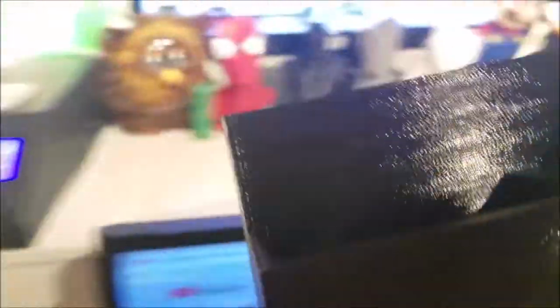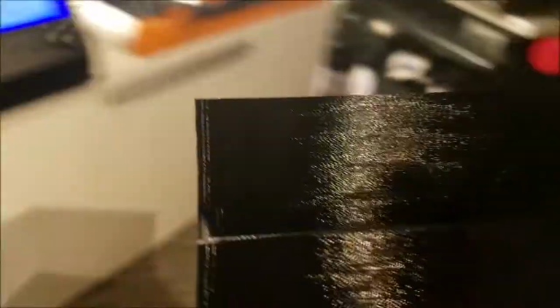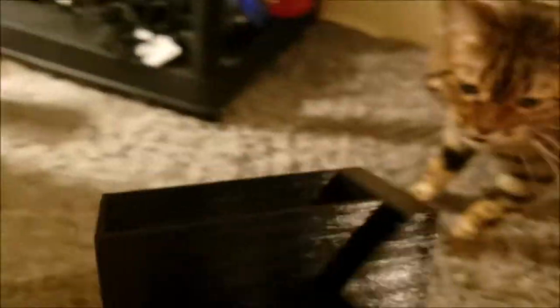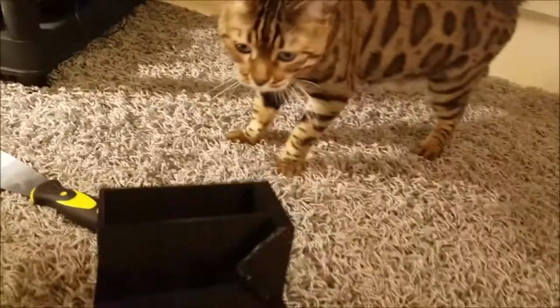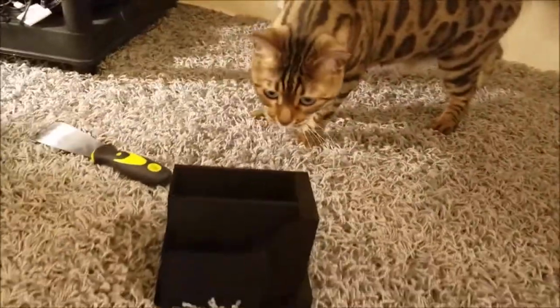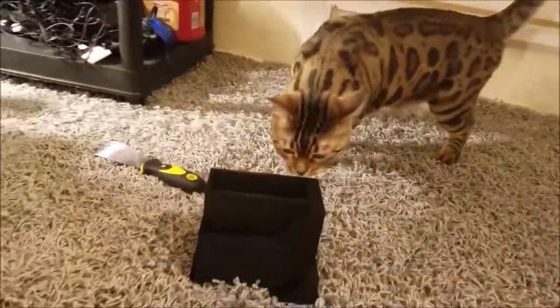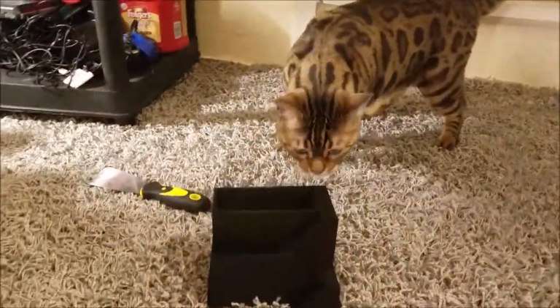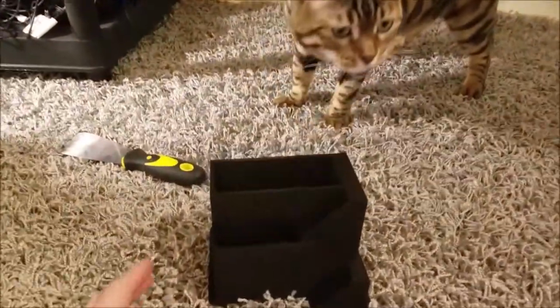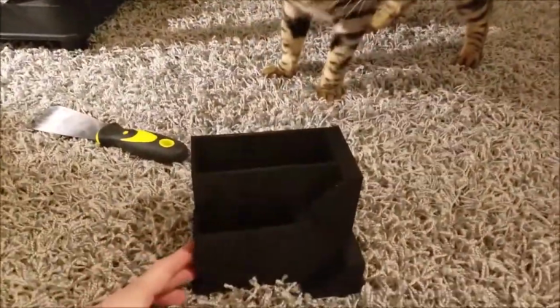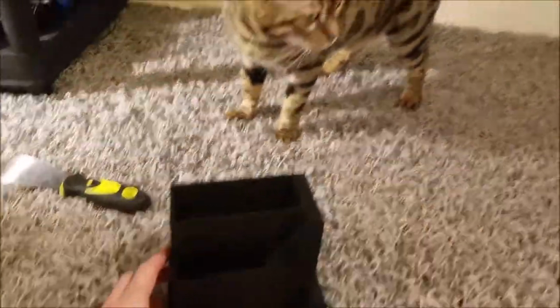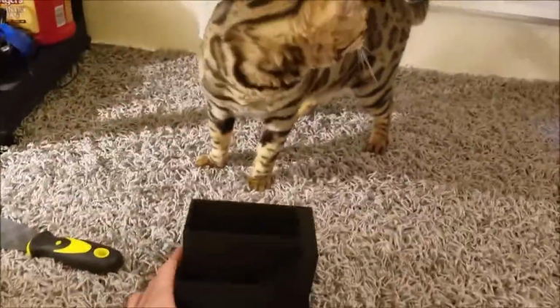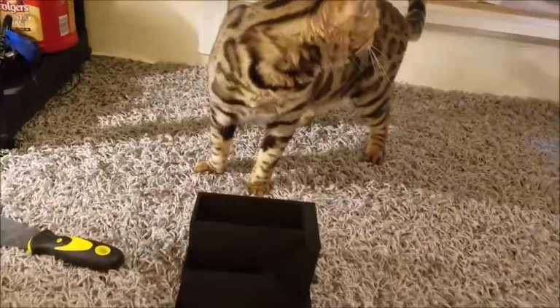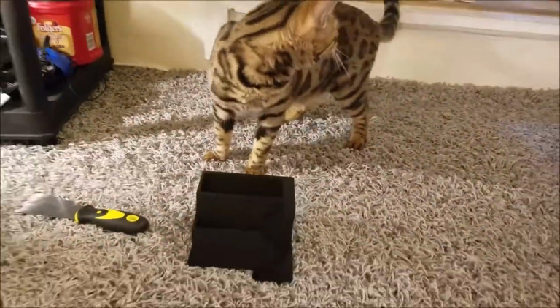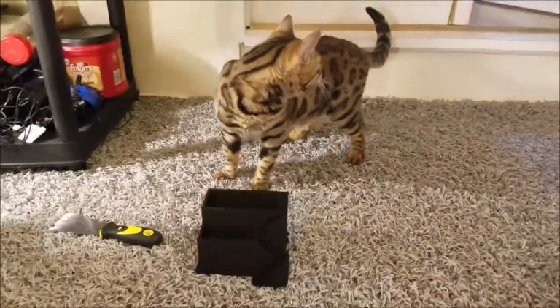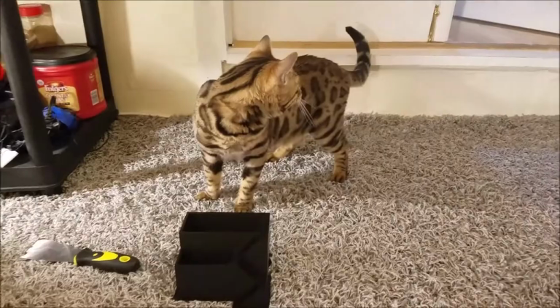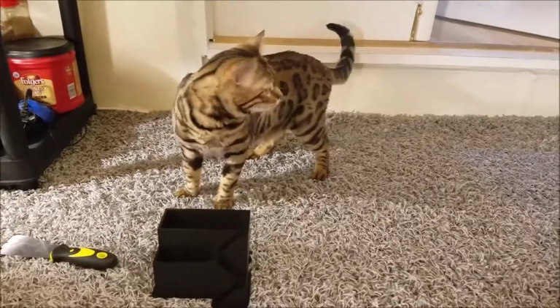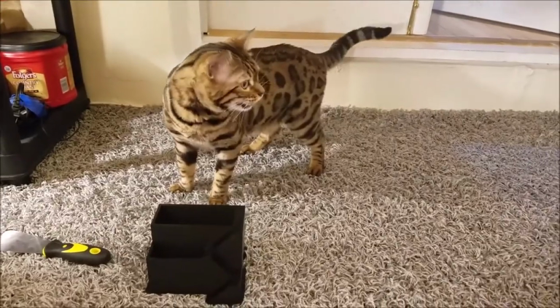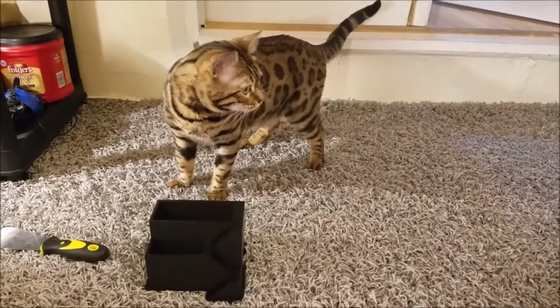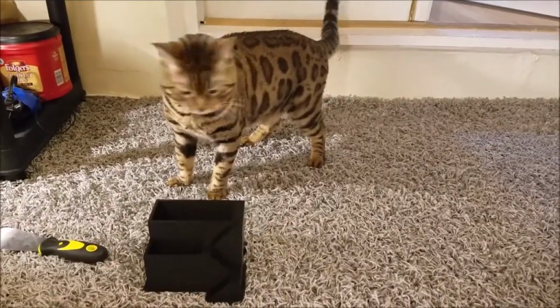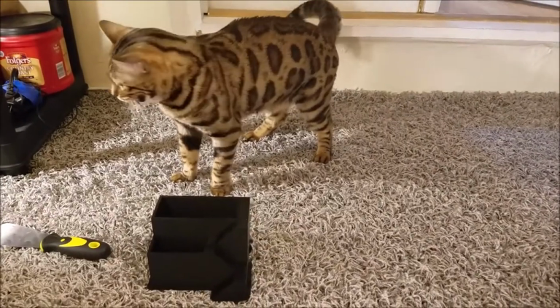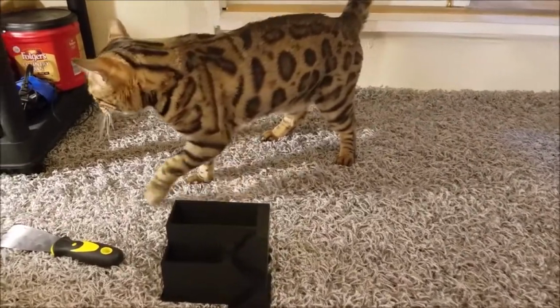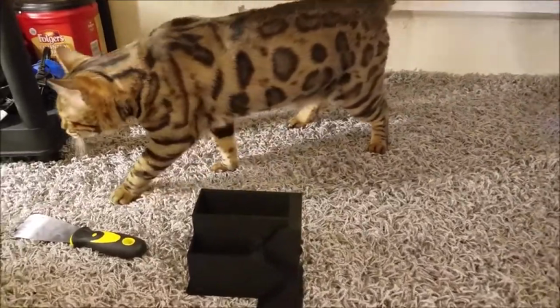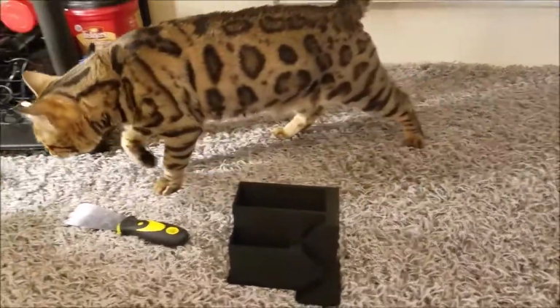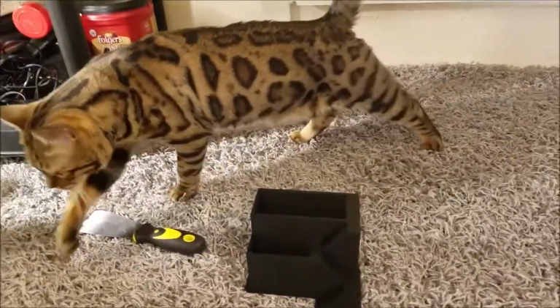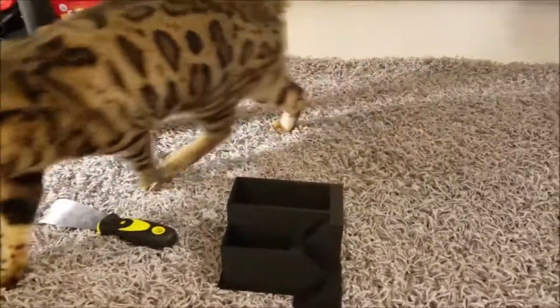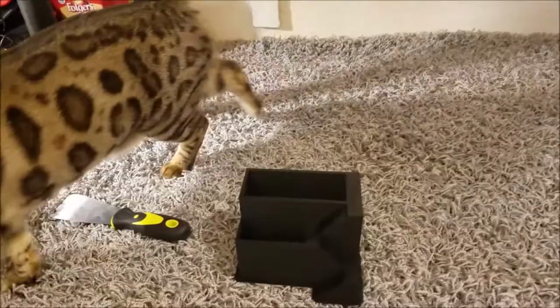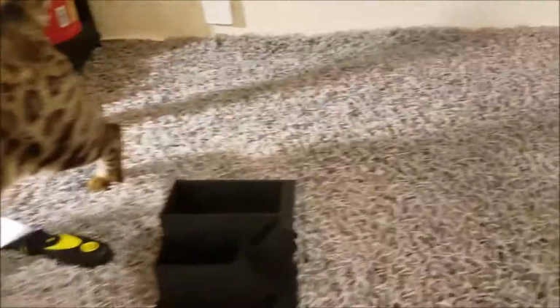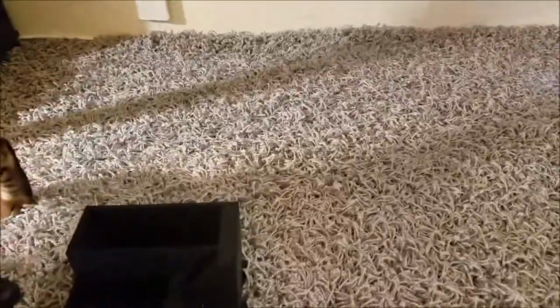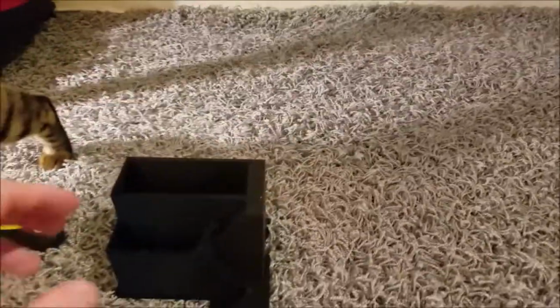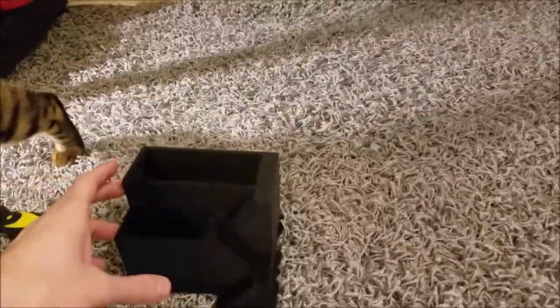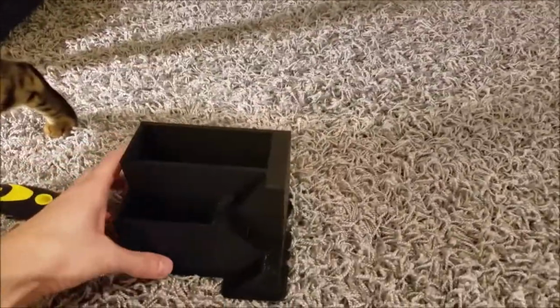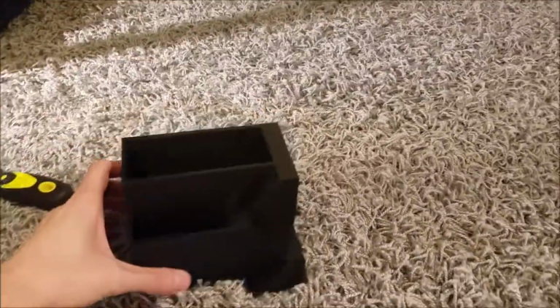Hey, Ice is here! Hey Ice. So to give you an idea of how big it is next to her — yeah, it's really meant for succulents and small plants like that.